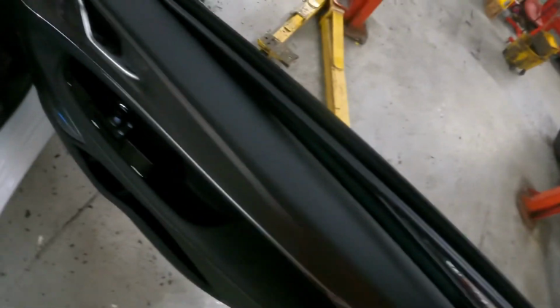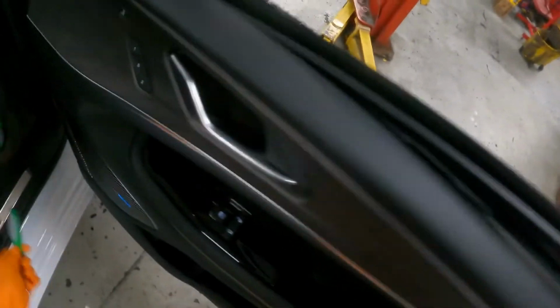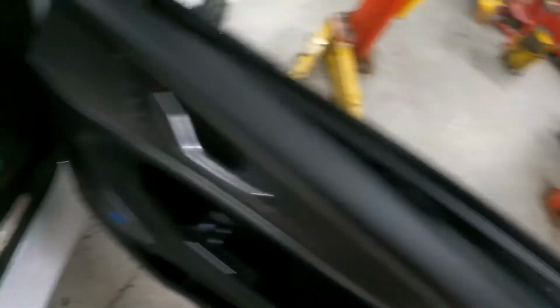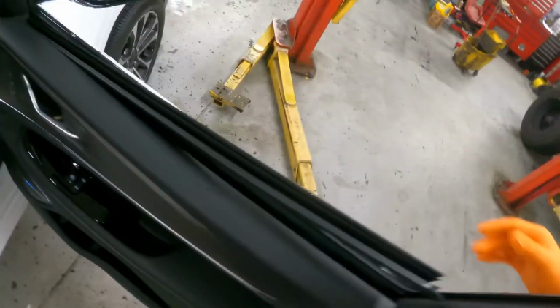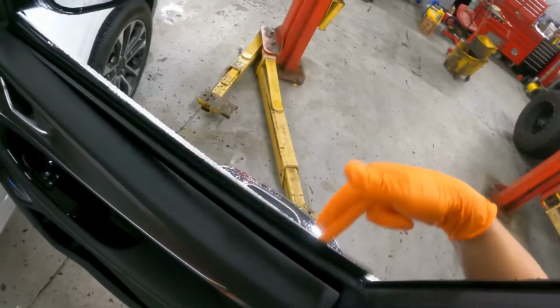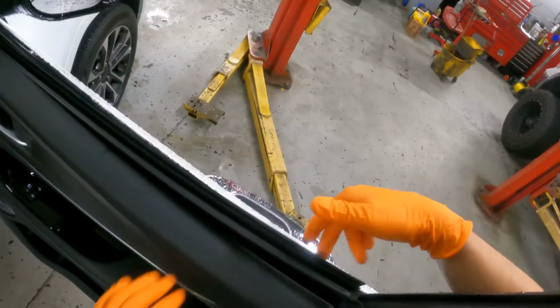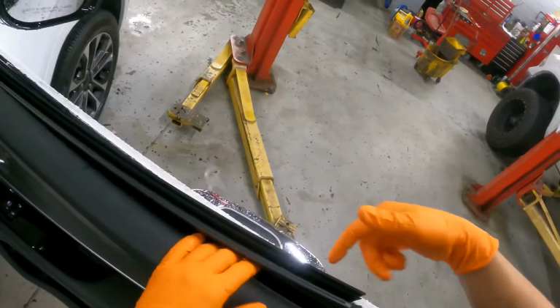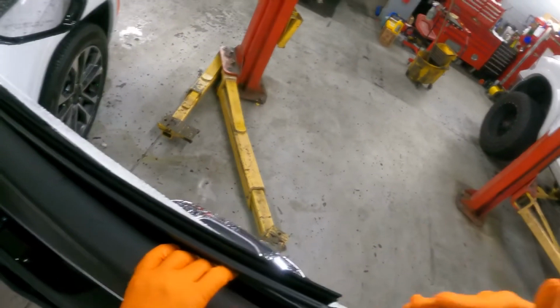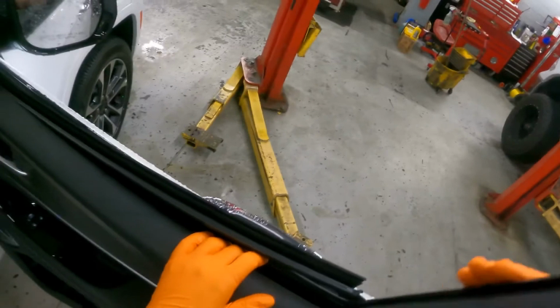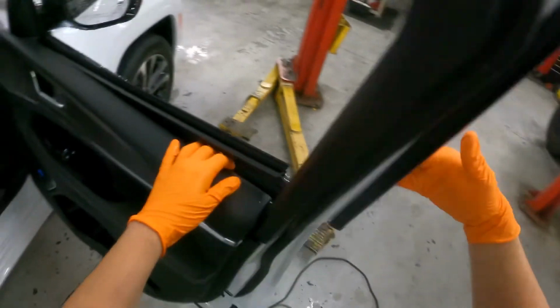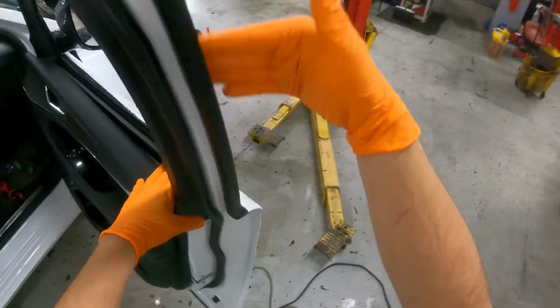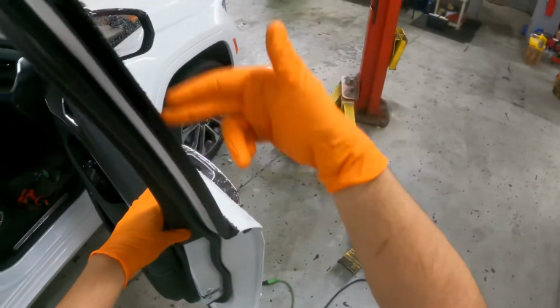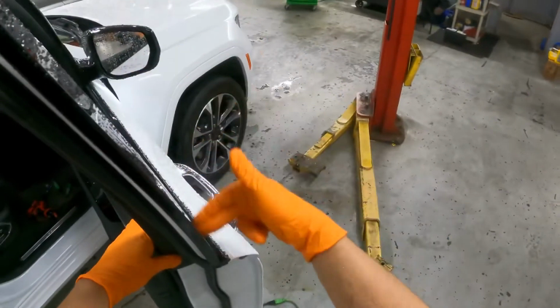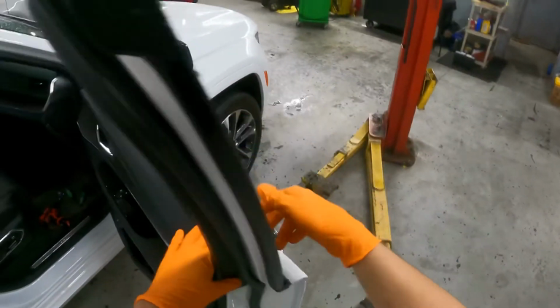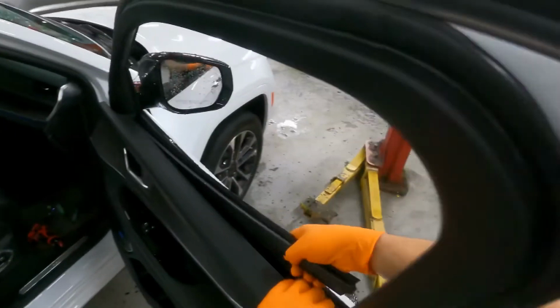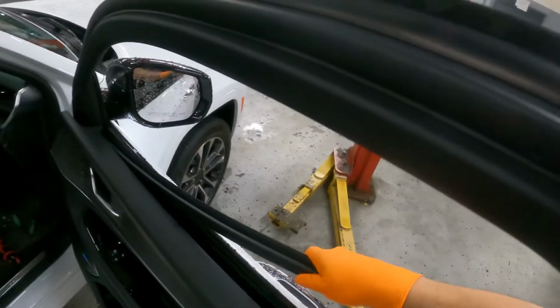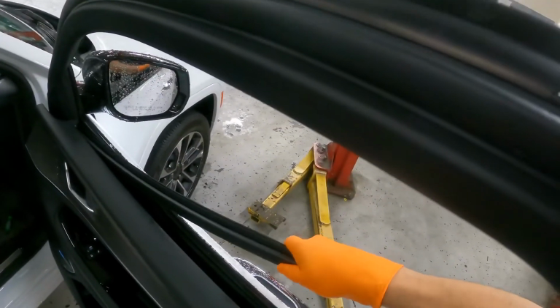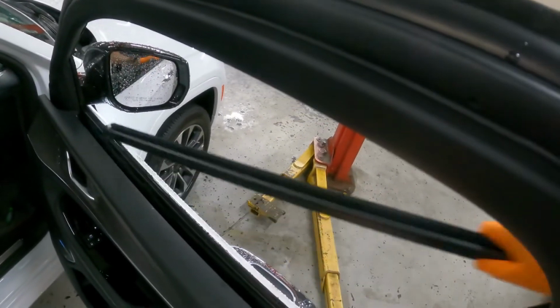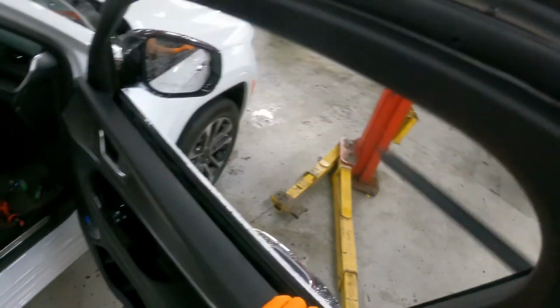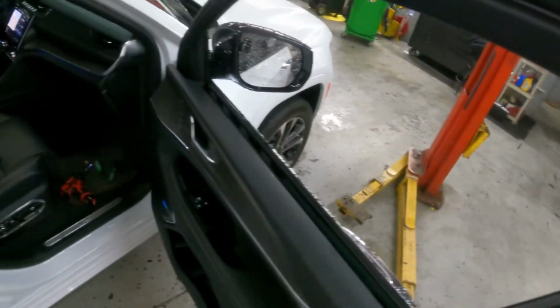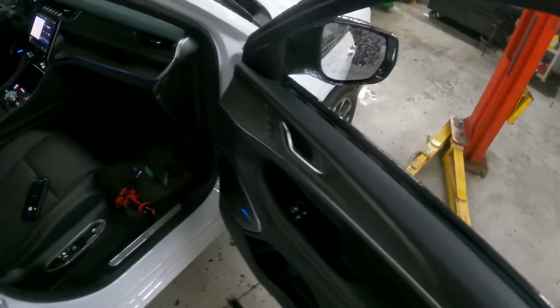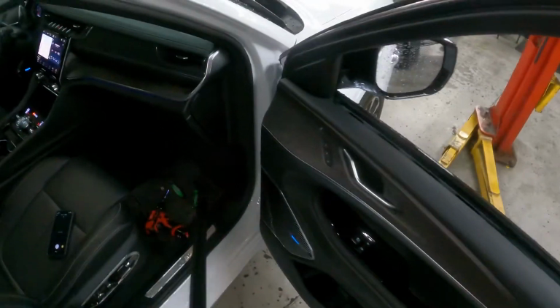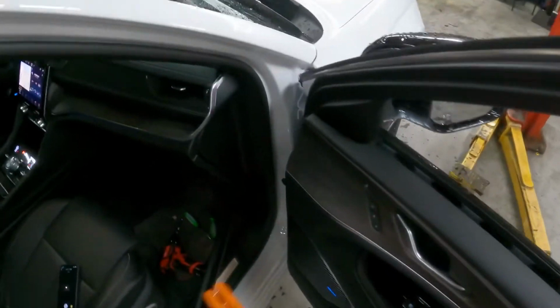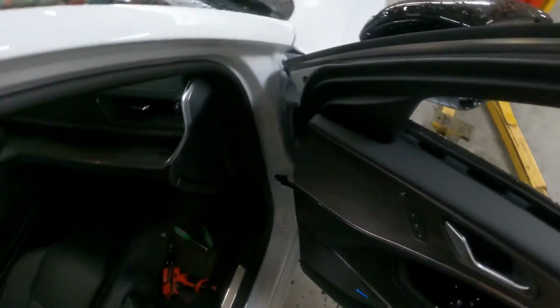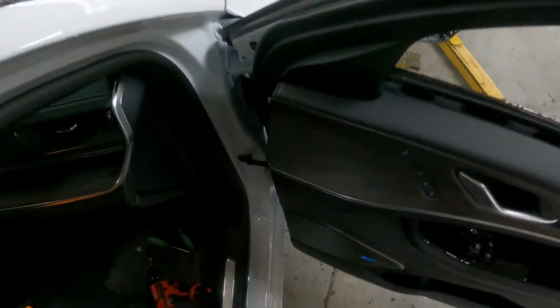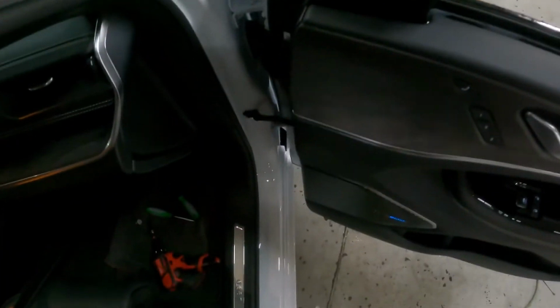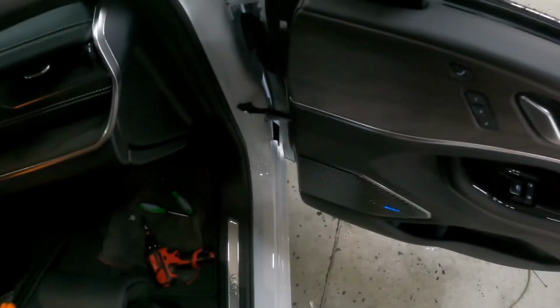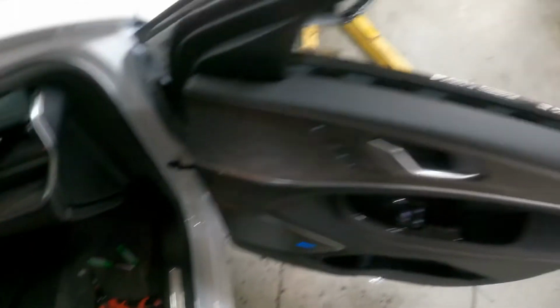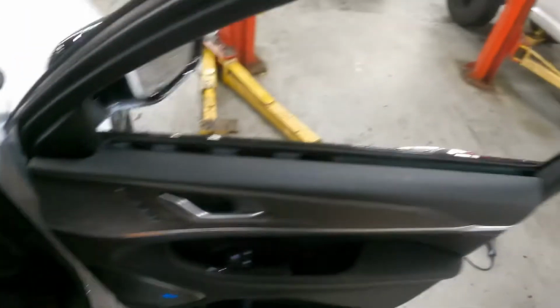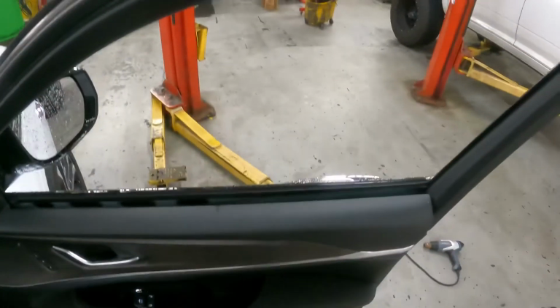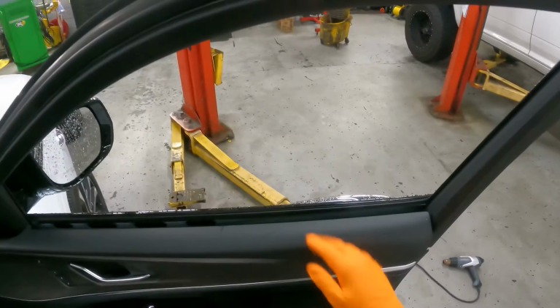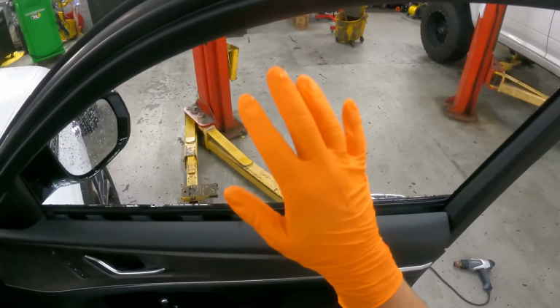When you extract this gasket, make sure you don't scratch this pillar right here. Pull out and slip it out. Put this in a safe spot so it's not going to get damaged — and there you go, ready for bottom loading.